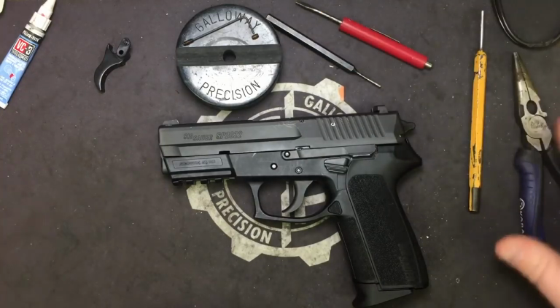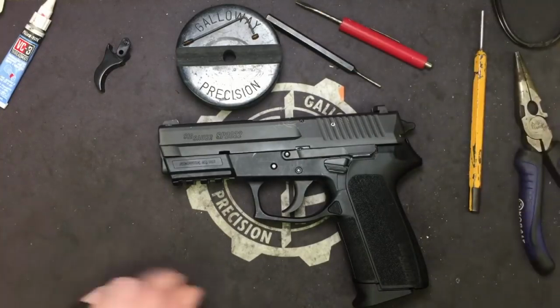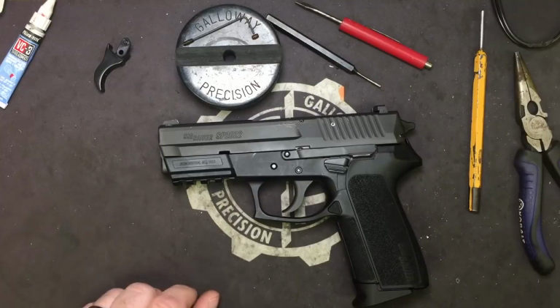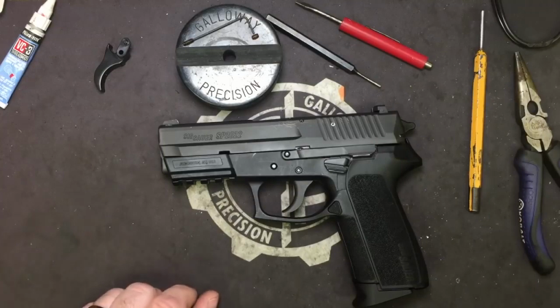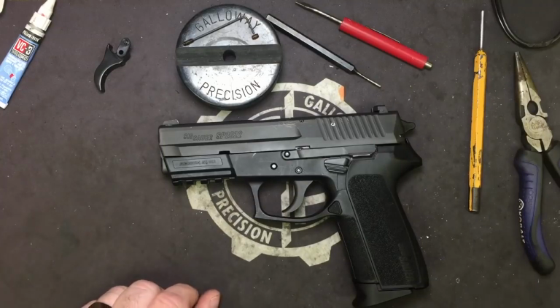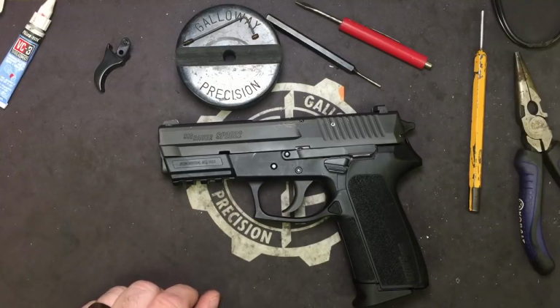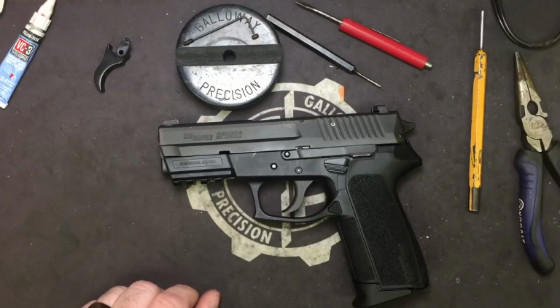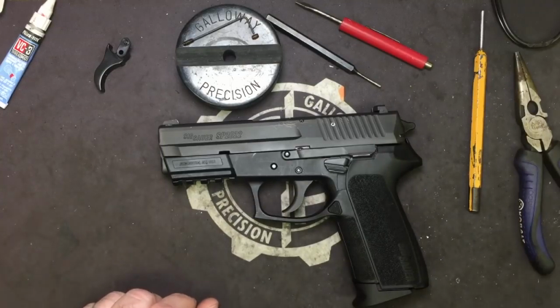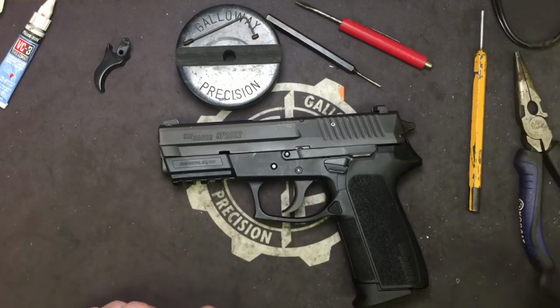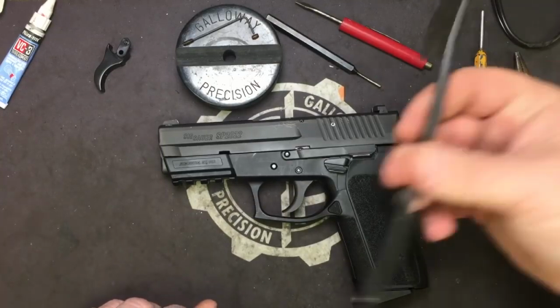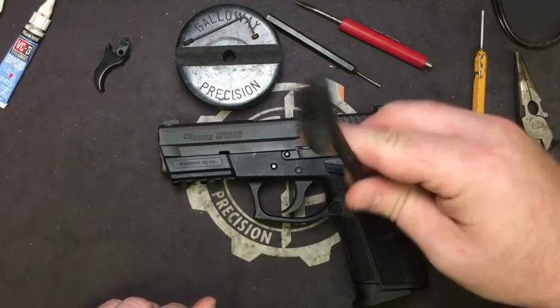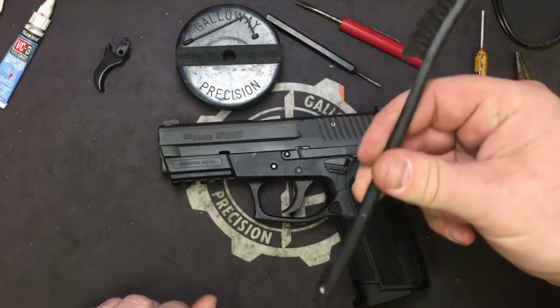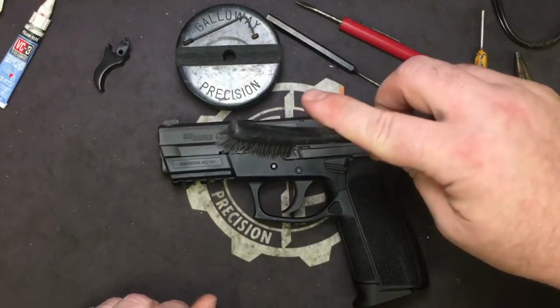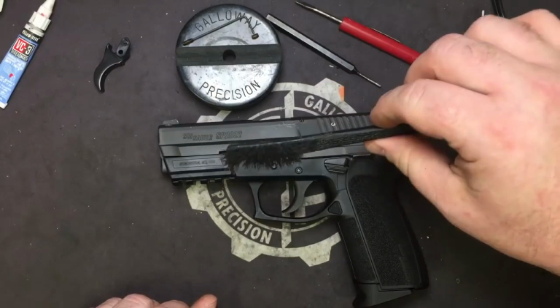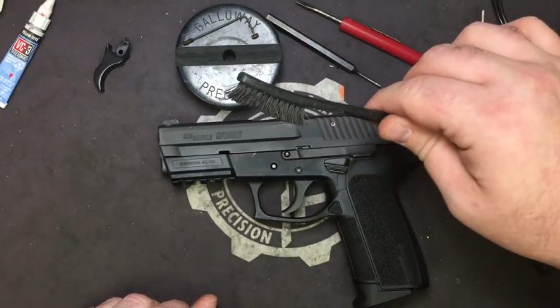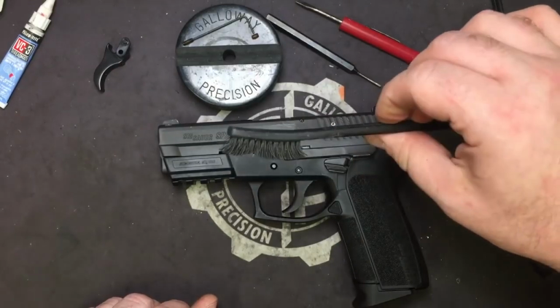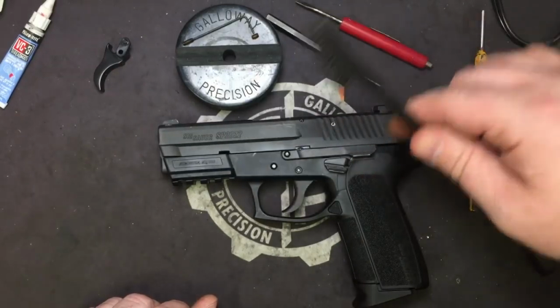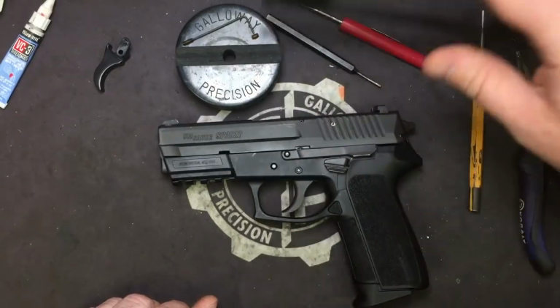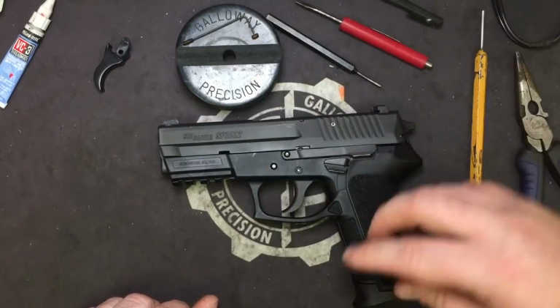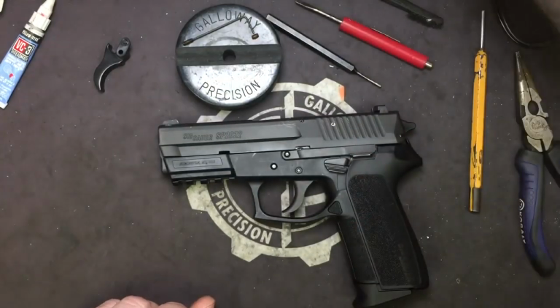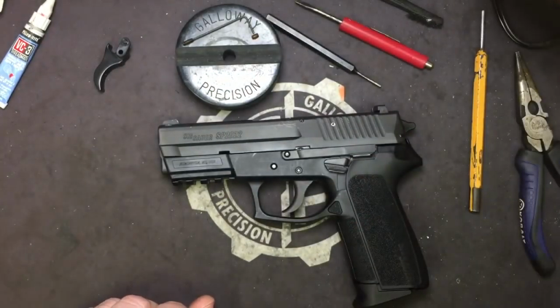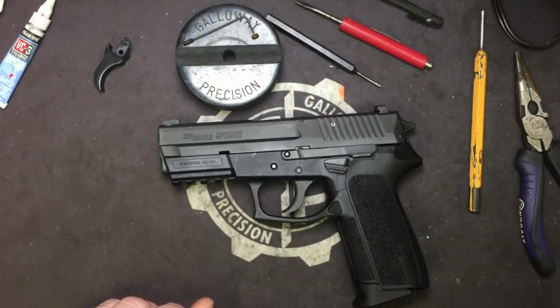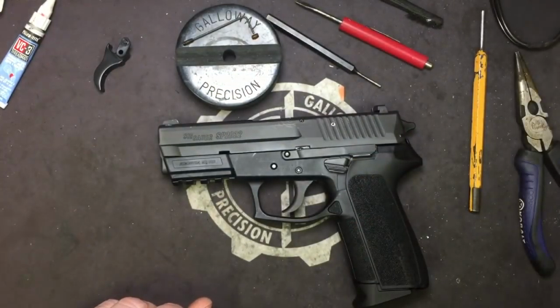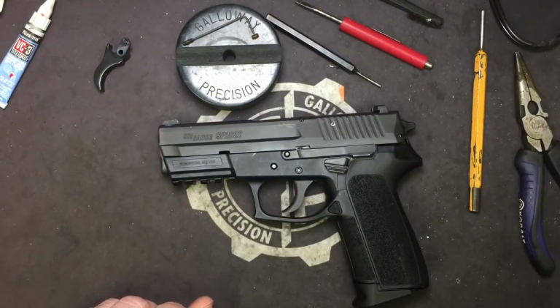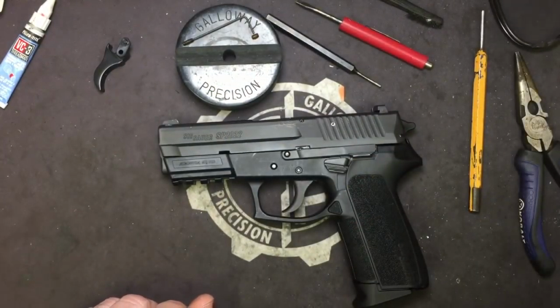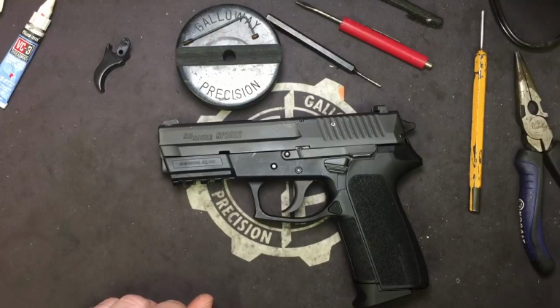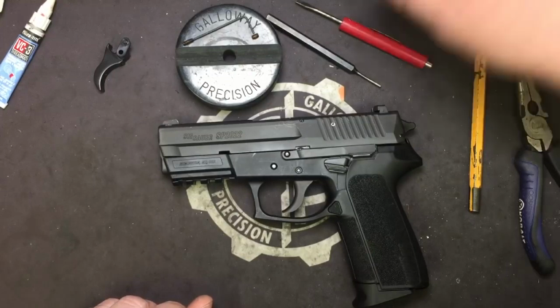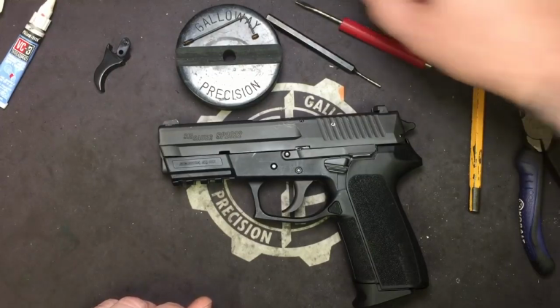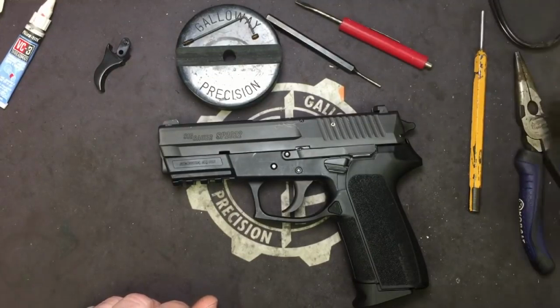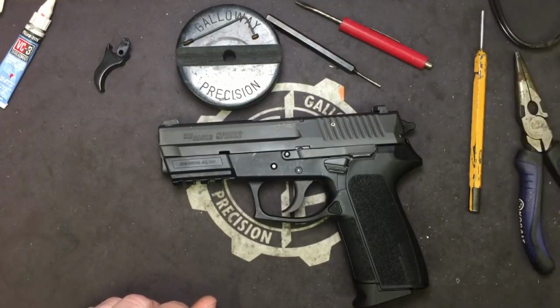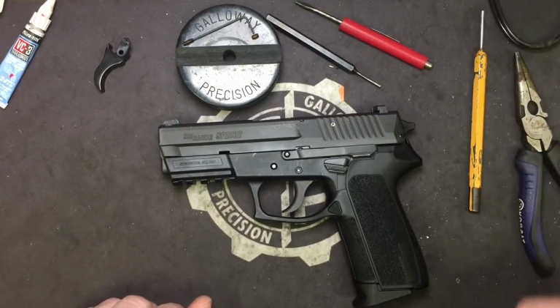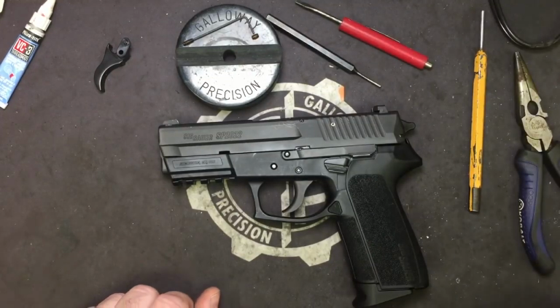As usual, if you're not keeping up with the cleanliness of your pistol, go ahead and dig out your cleaning brush, your oil, and your Hoppe's Number 9. While you've got everything apart, go ahead and strip it down and clean it real nice.